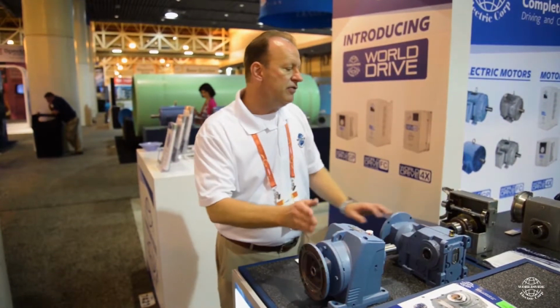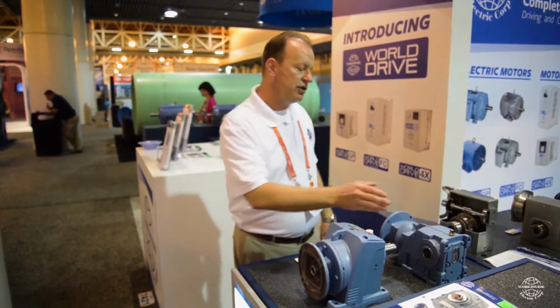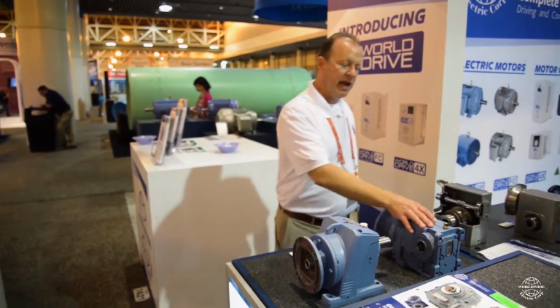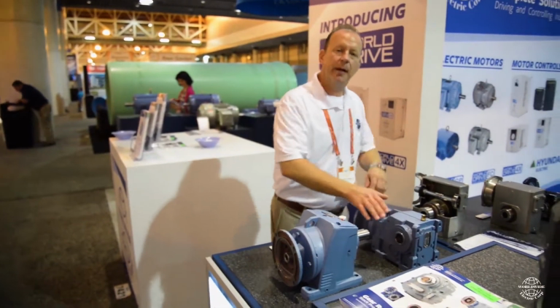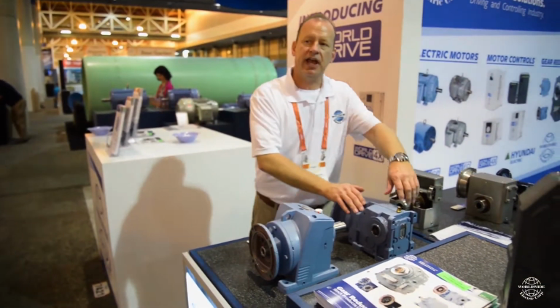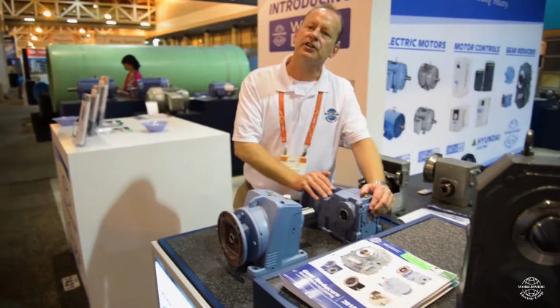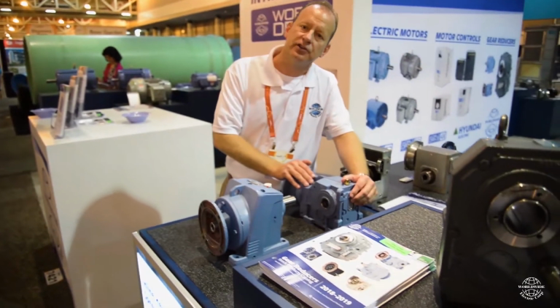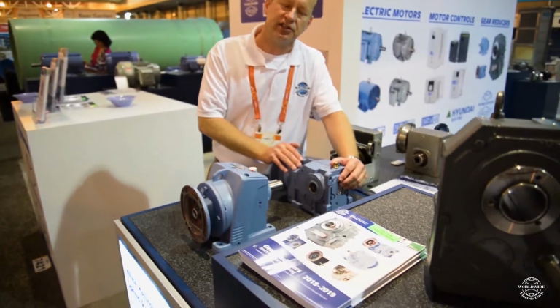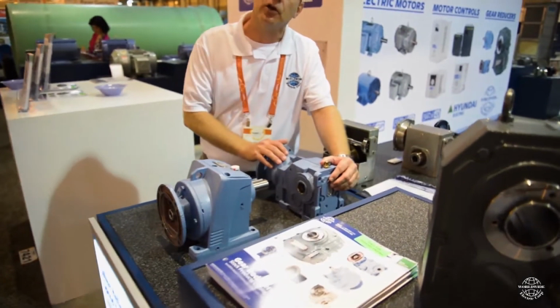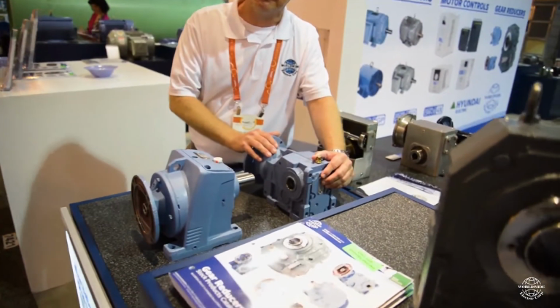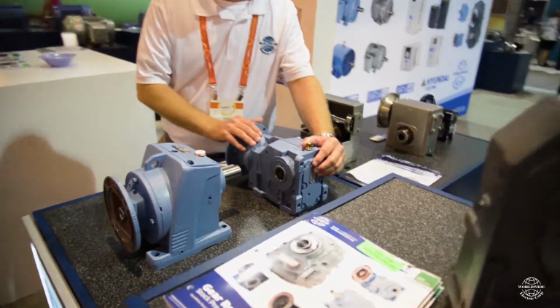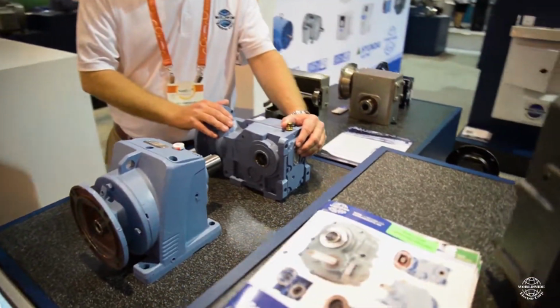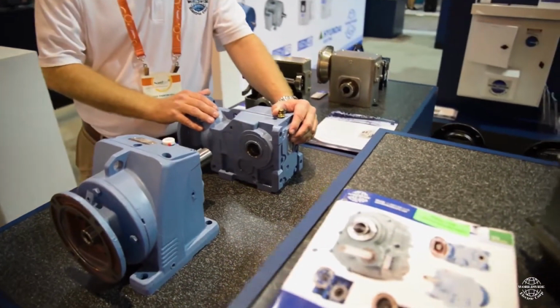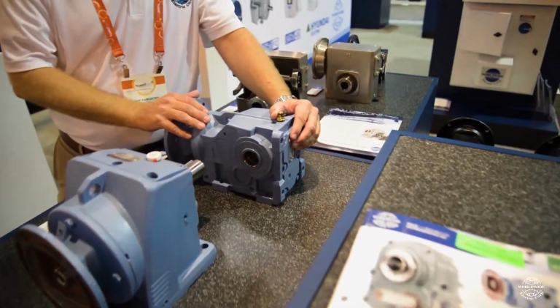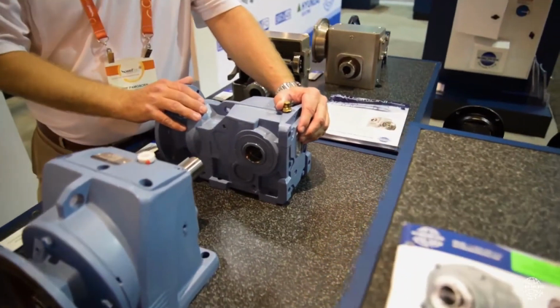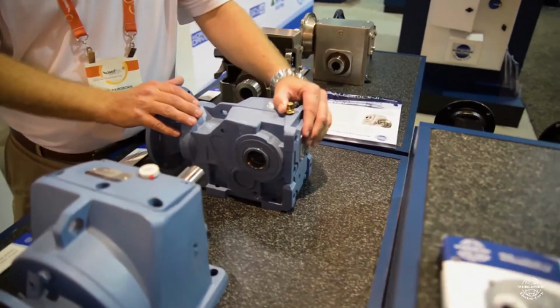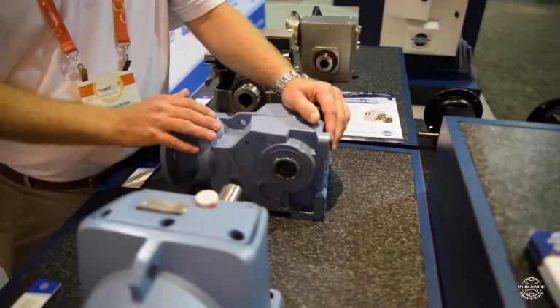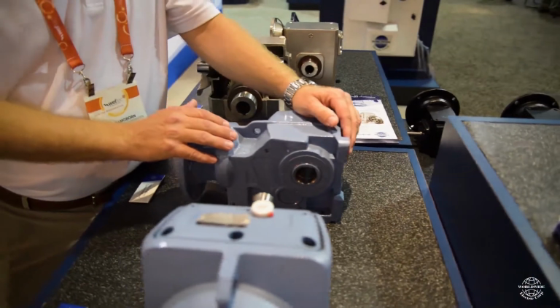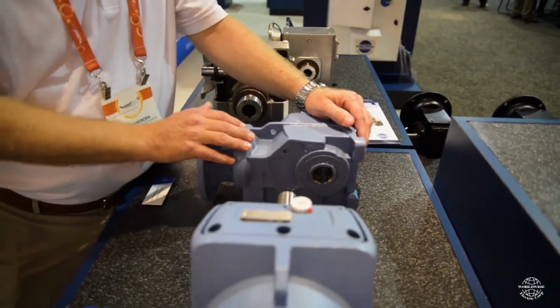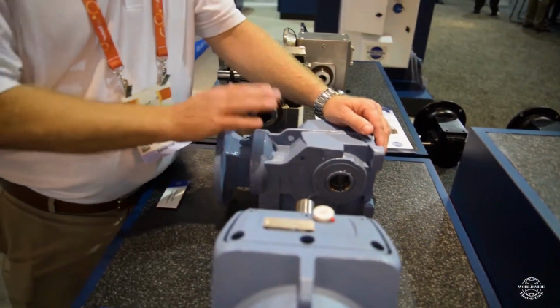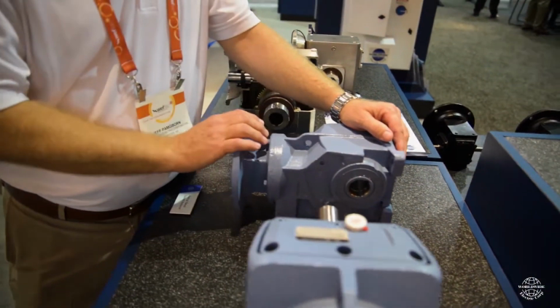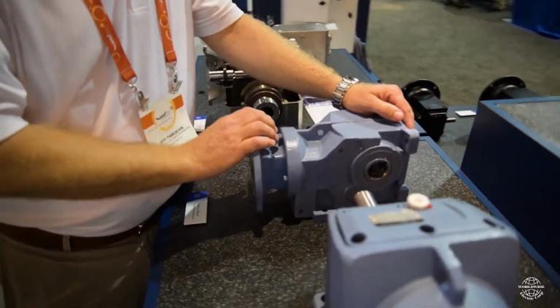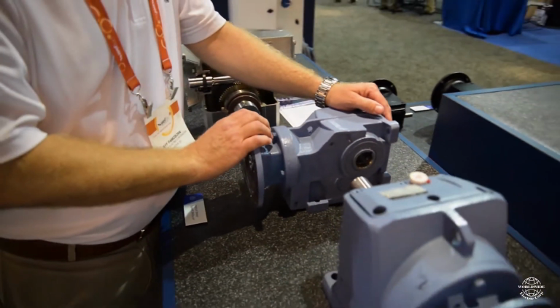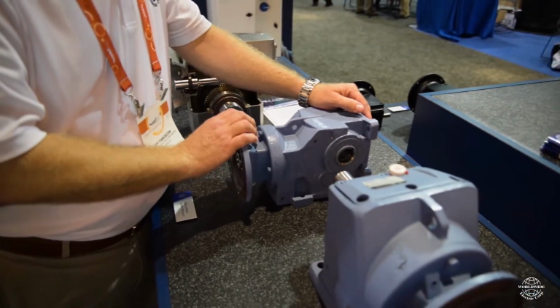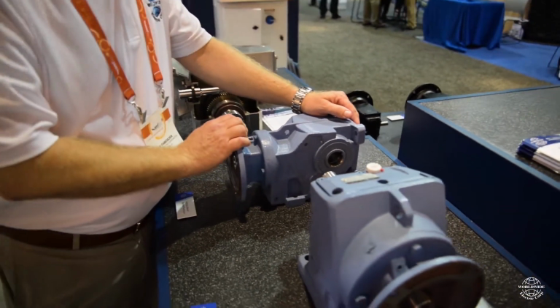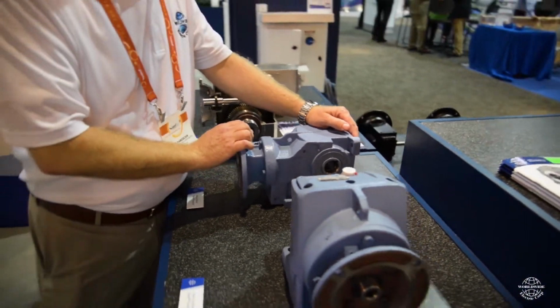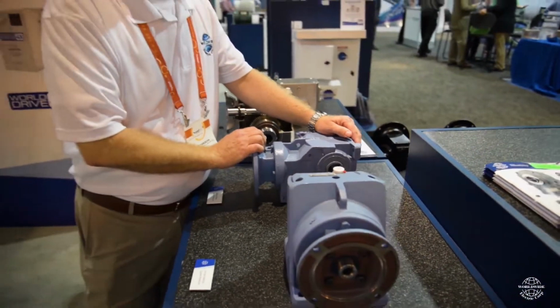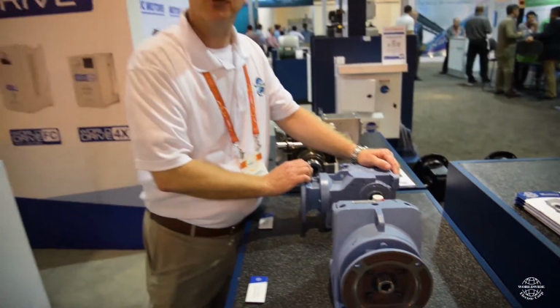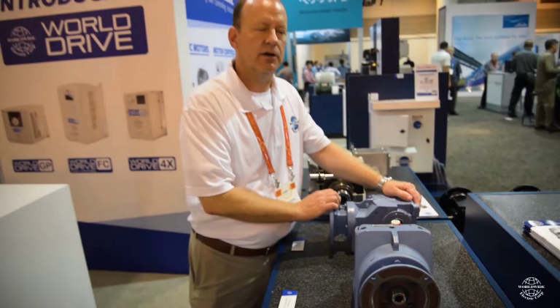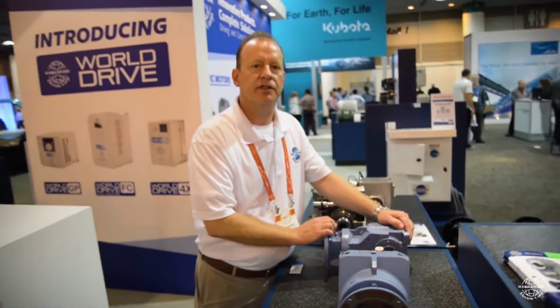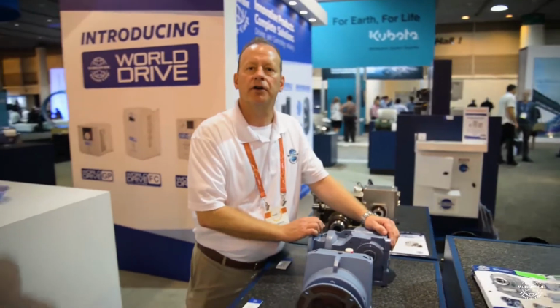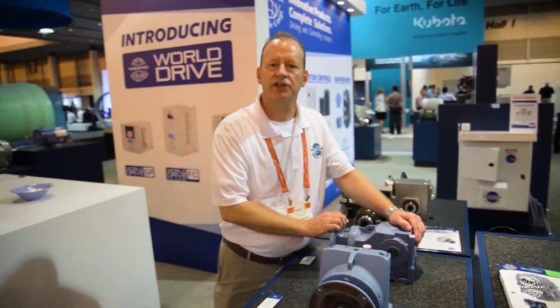Next to it we have a popular K-Series reducer. This is a helical bevel, likewise meeting the popular European criteria. This unit is also found in the very same equipment that we've come to associate with in the water industry.